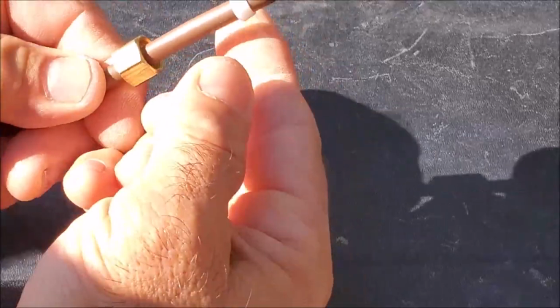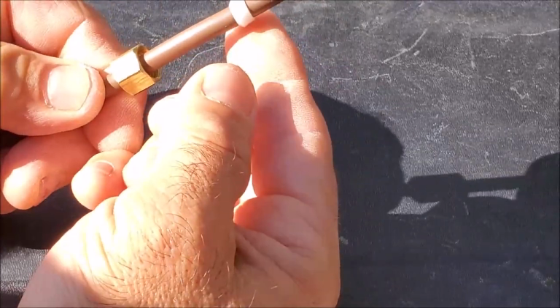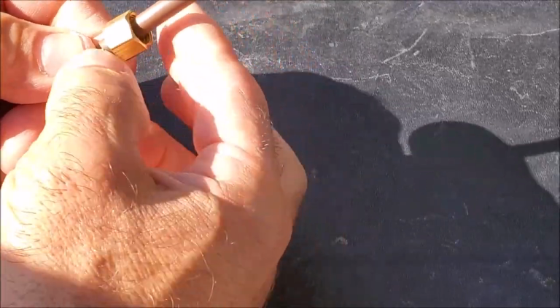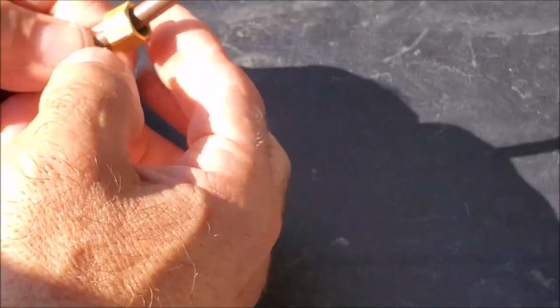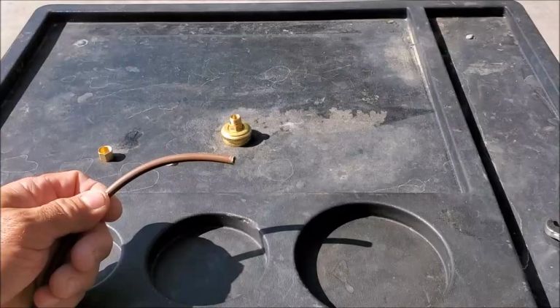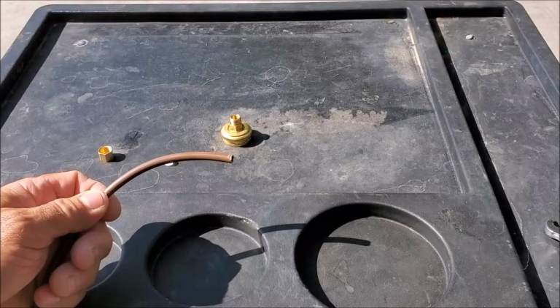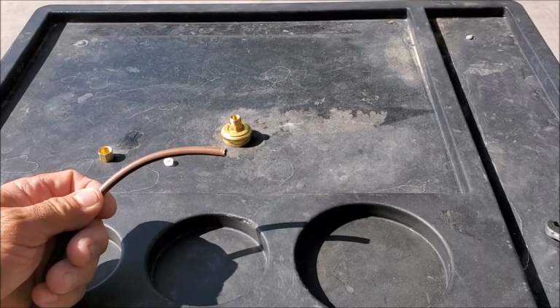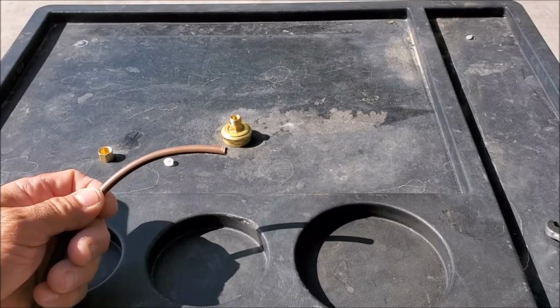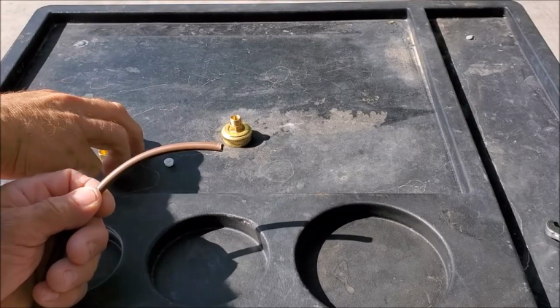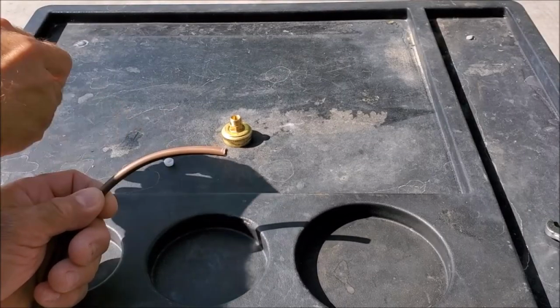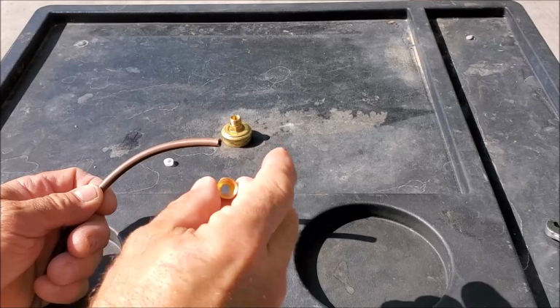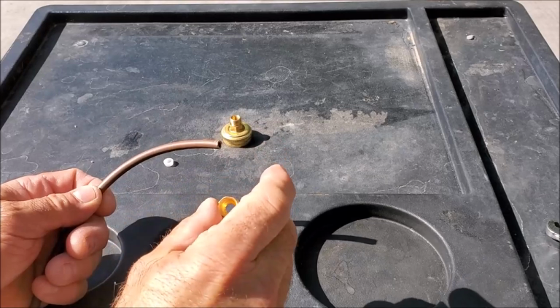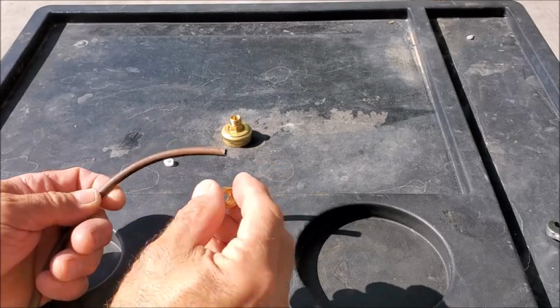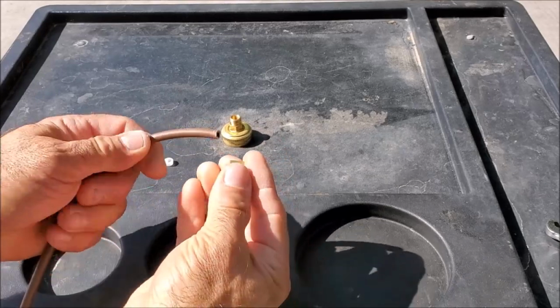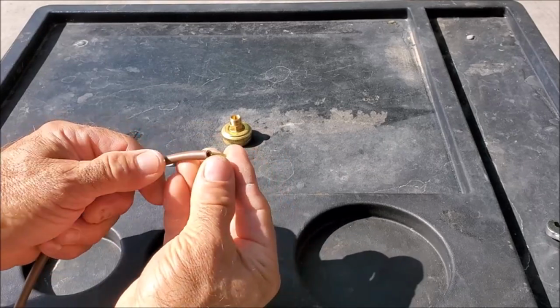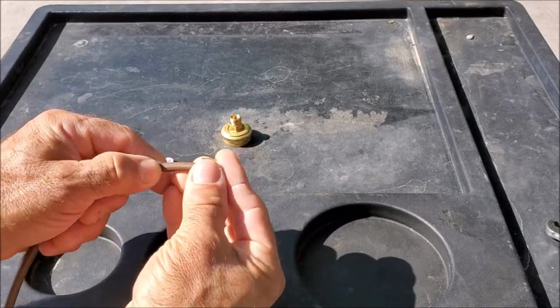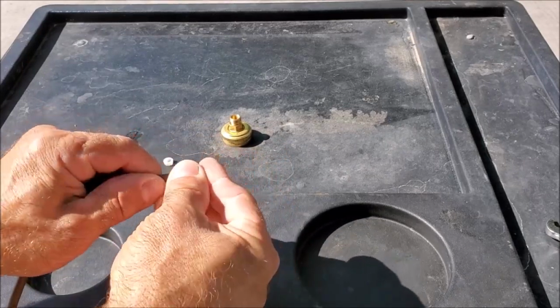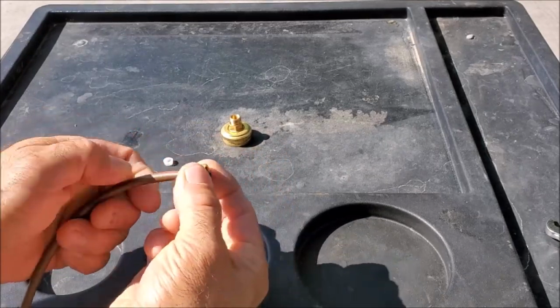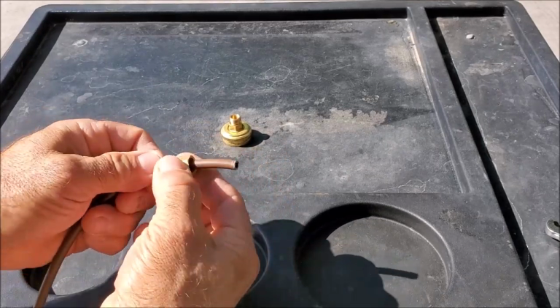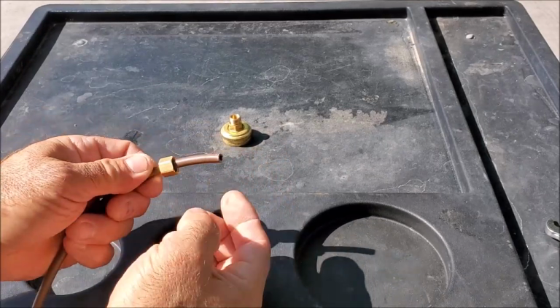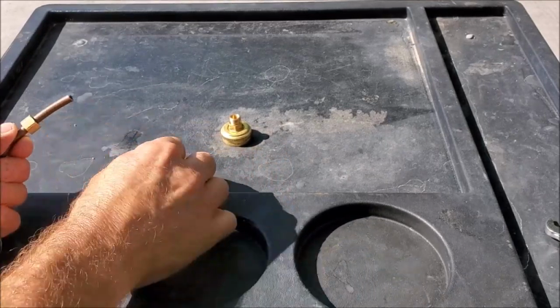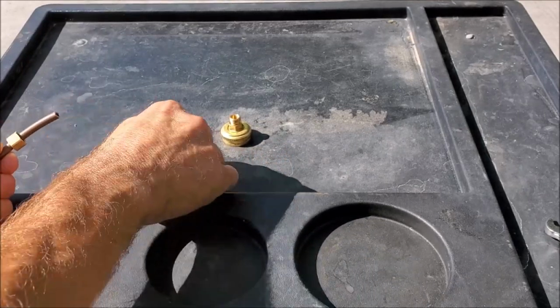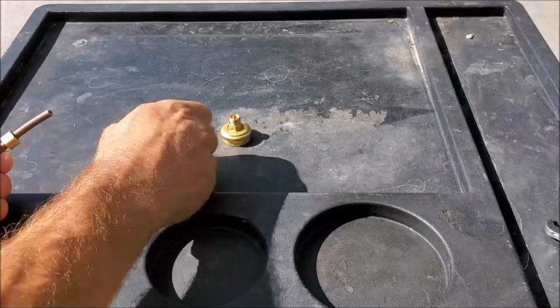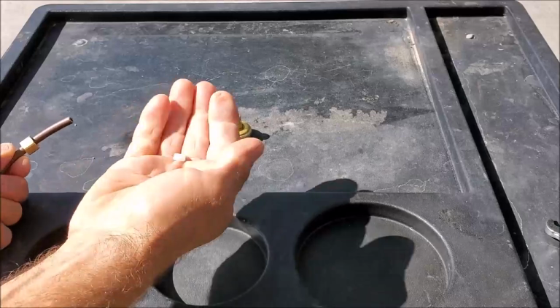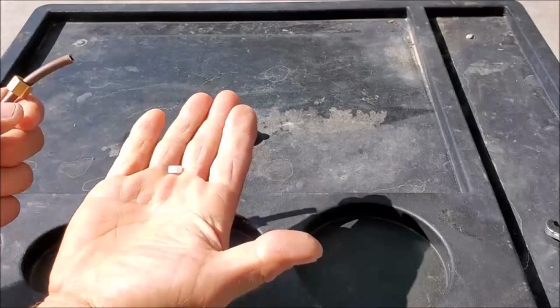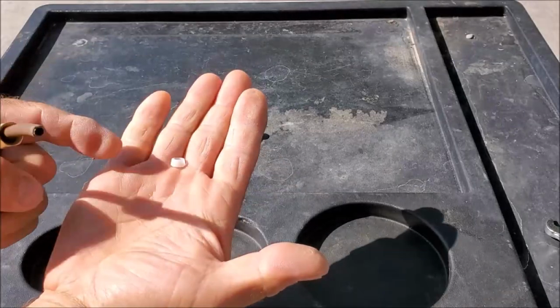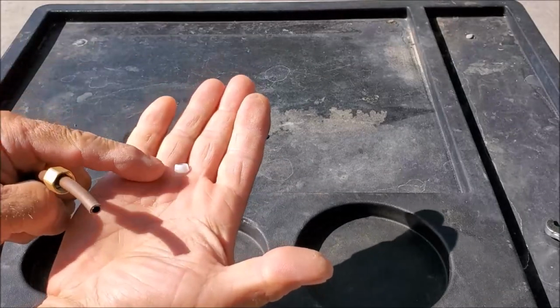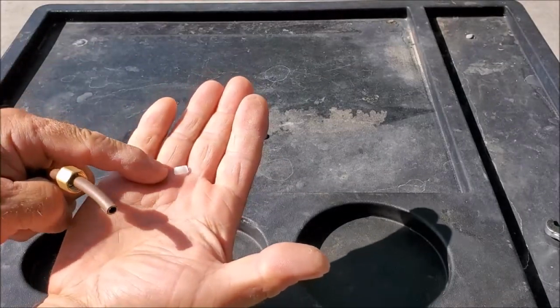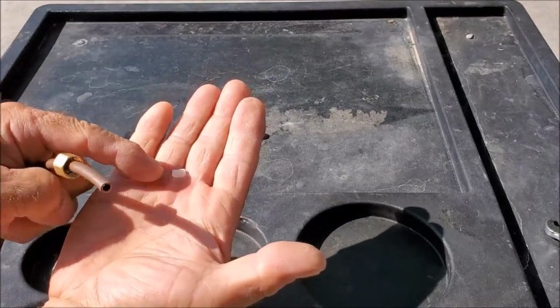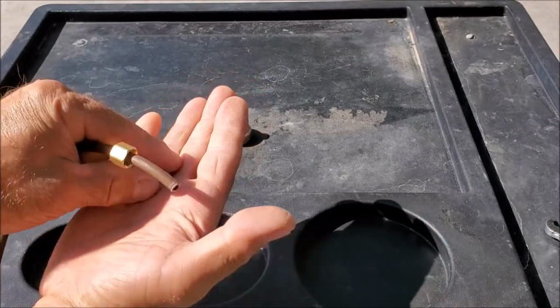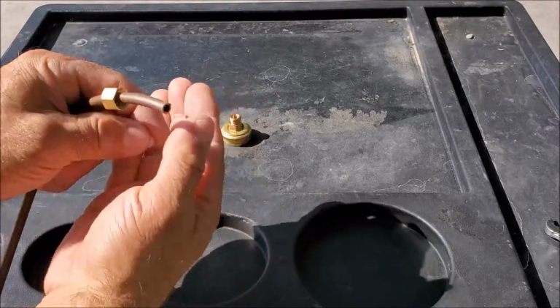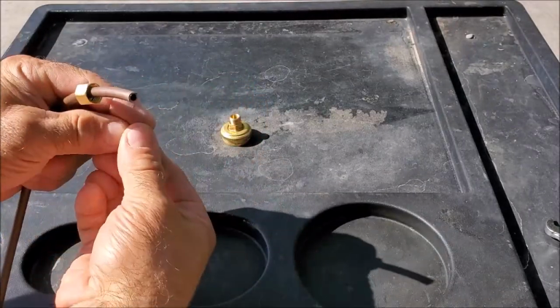Now we have it on there and we're ready to do the other end. We'll go ahead and take our brass nut and slip it on. Then we're going to take our plastic sleeve — once again, the flange end facing out.